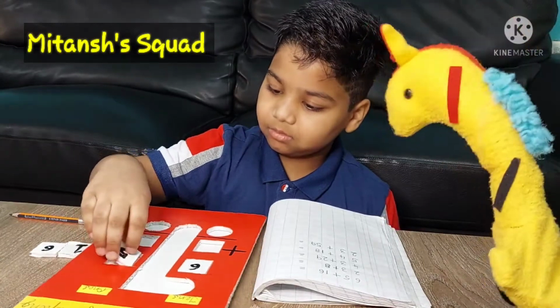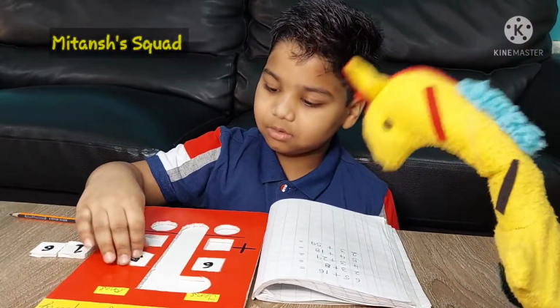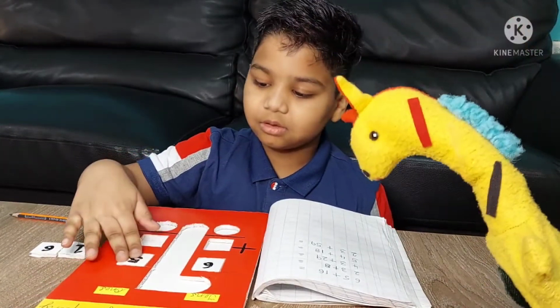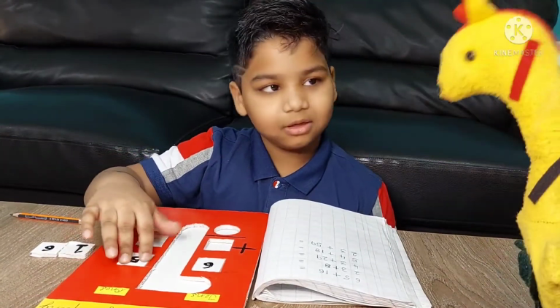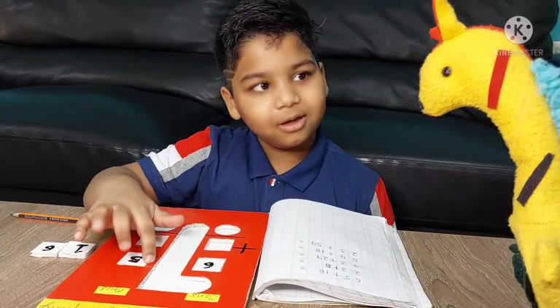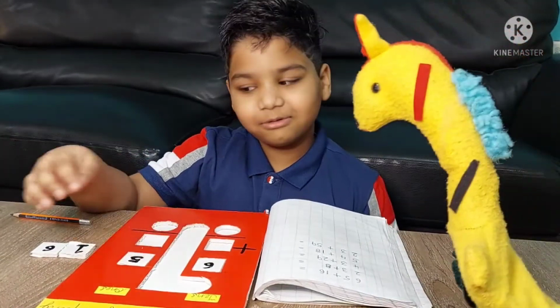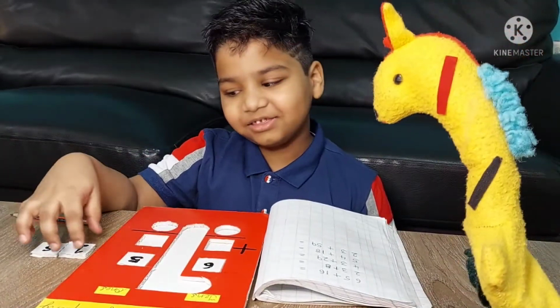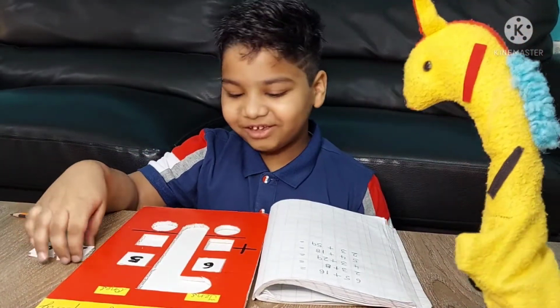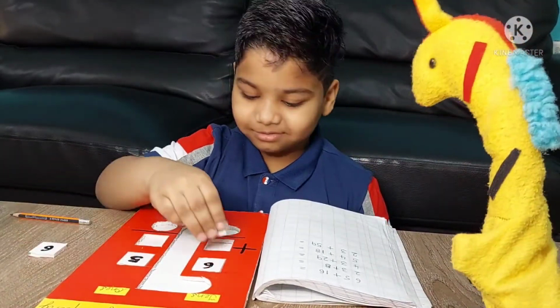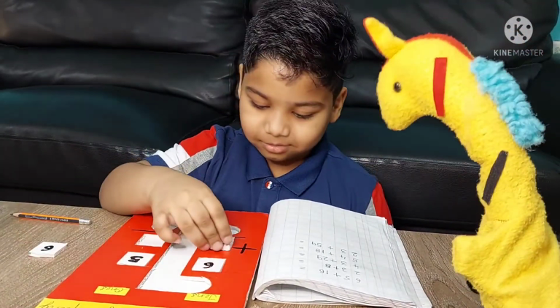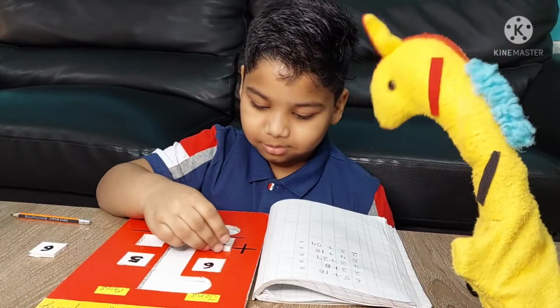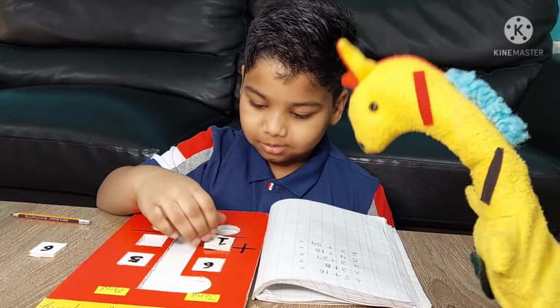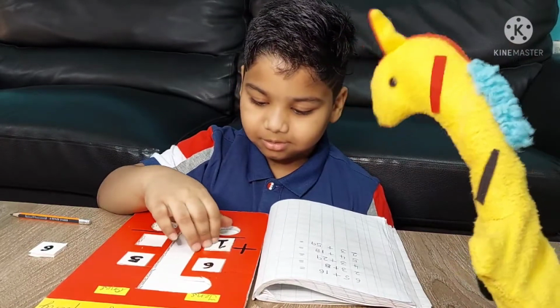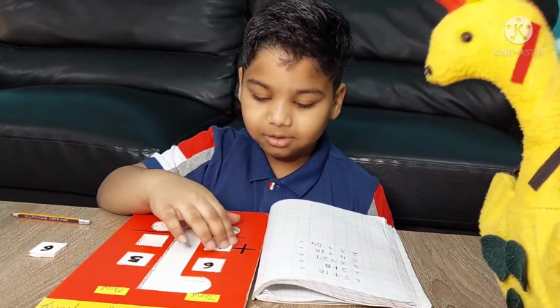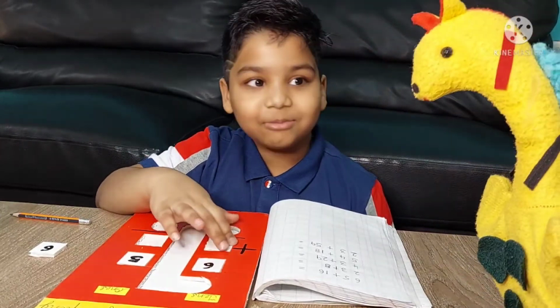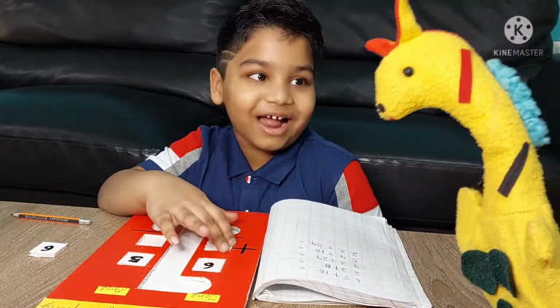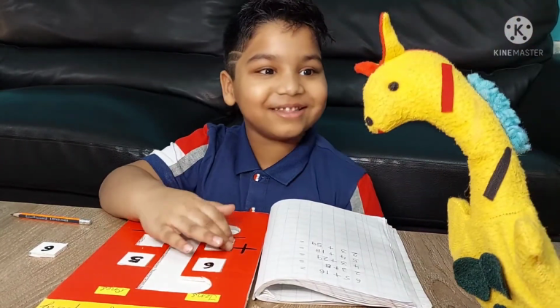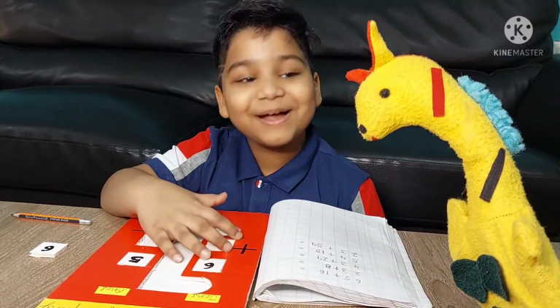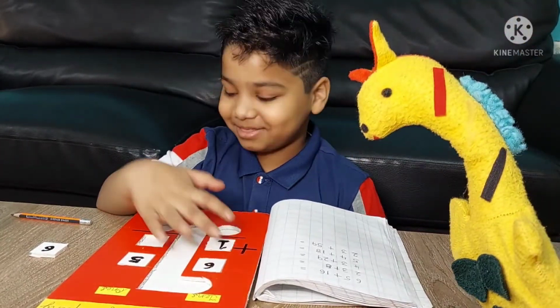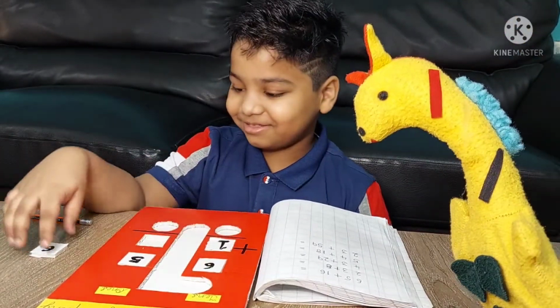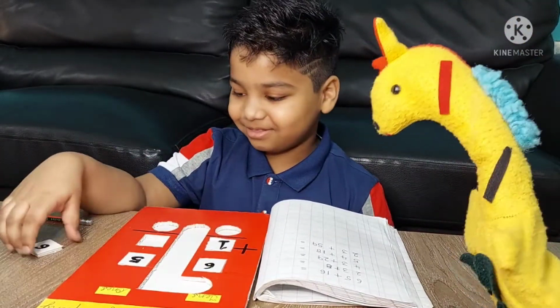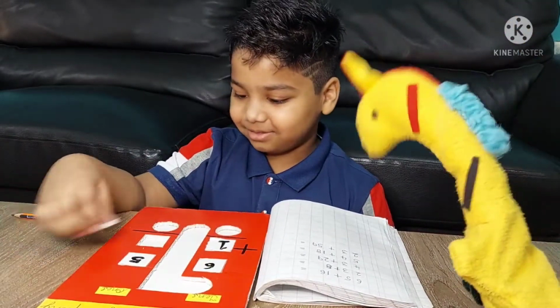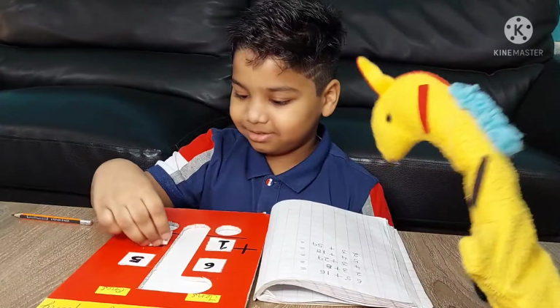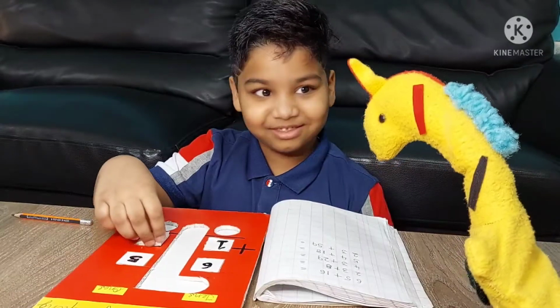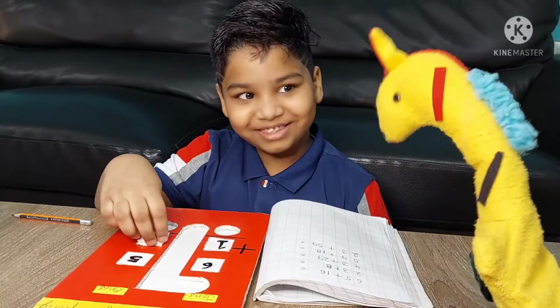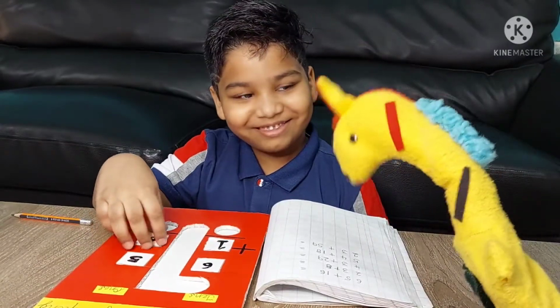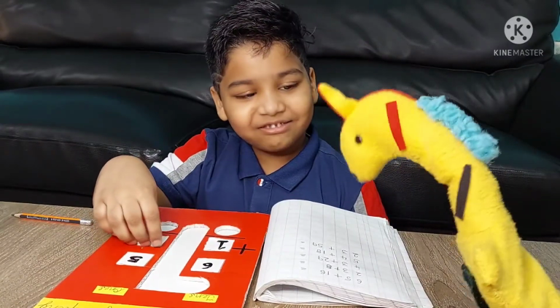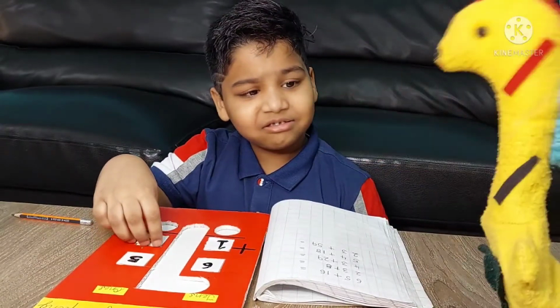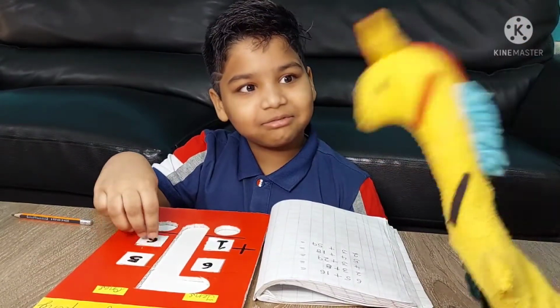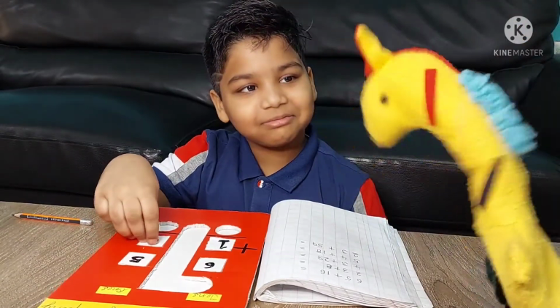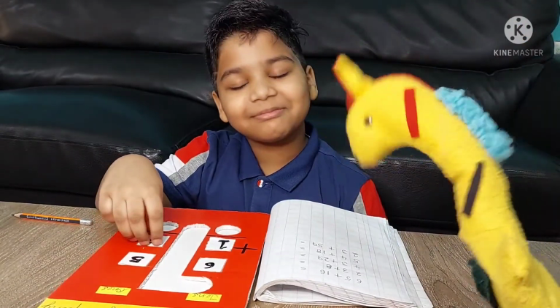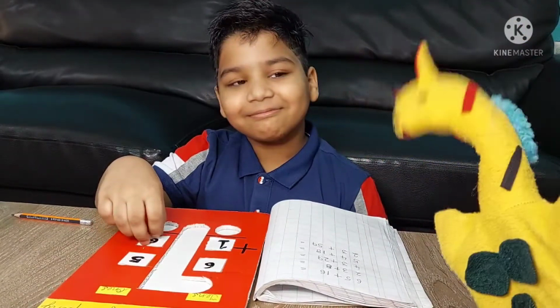Hi Mitansh. Oh, hi Jiffy. What are you doing? I'm doing addition sums. You are lying. You're not doing addition sums. You are playing with some new game.